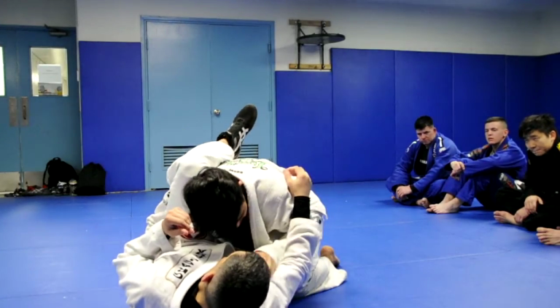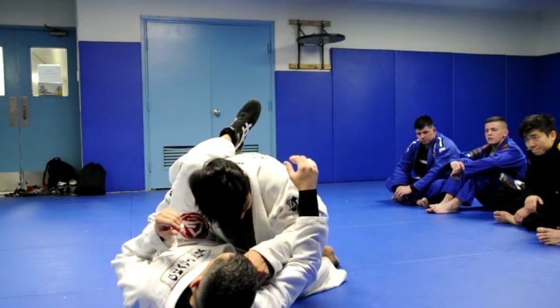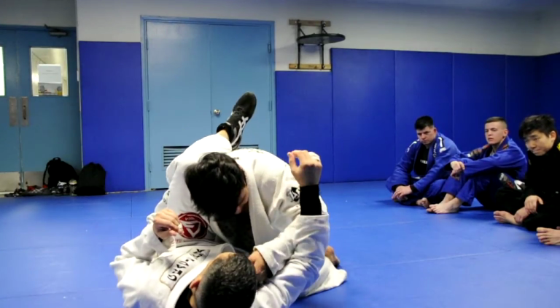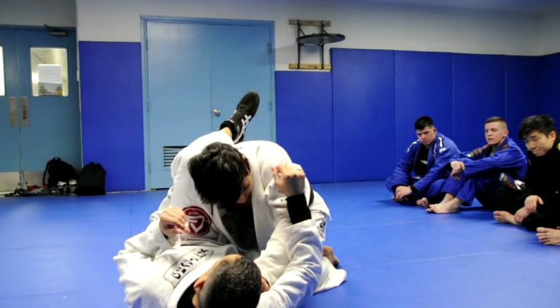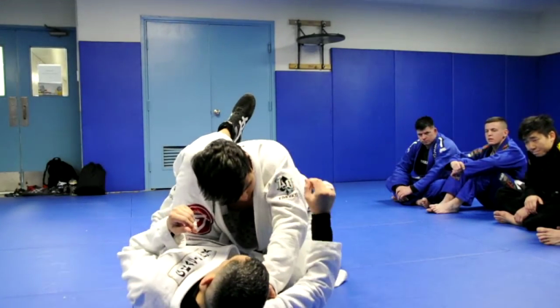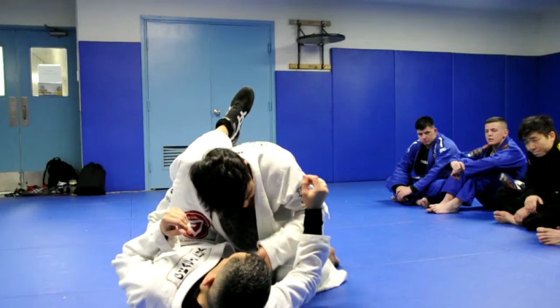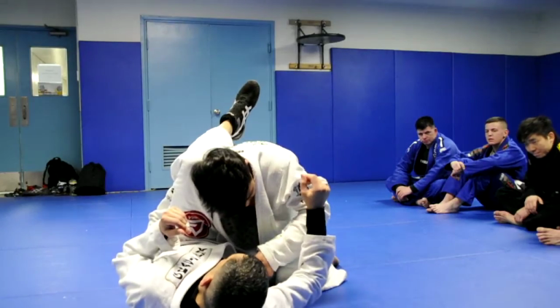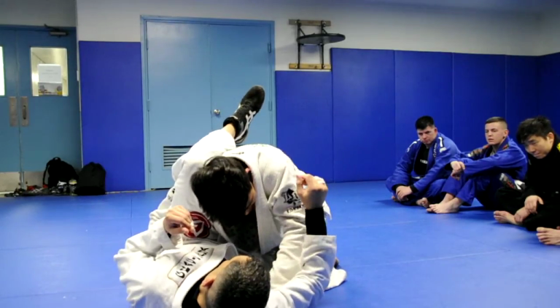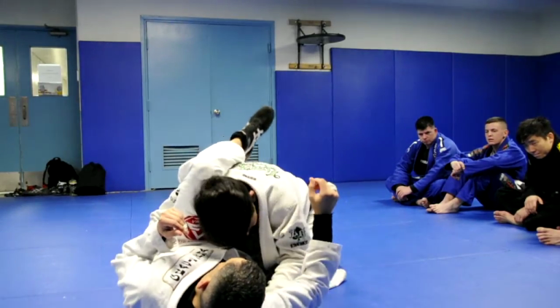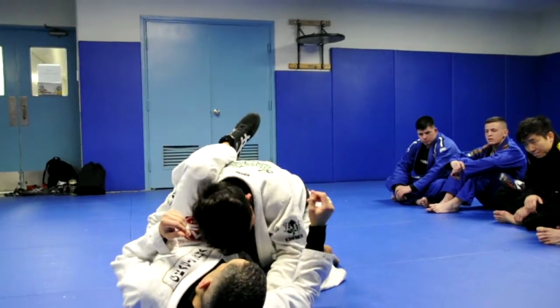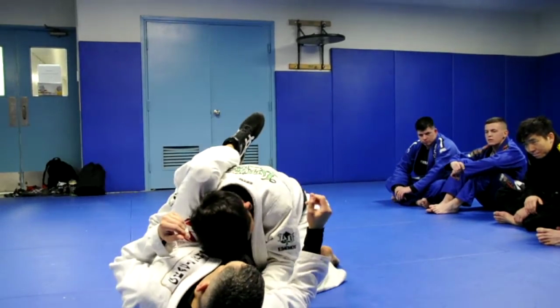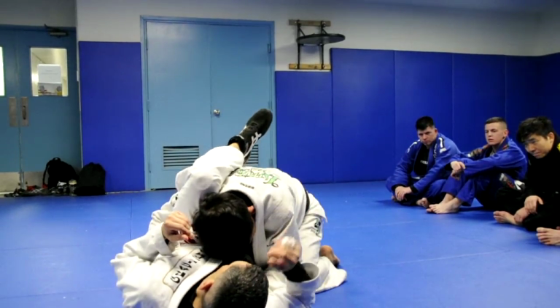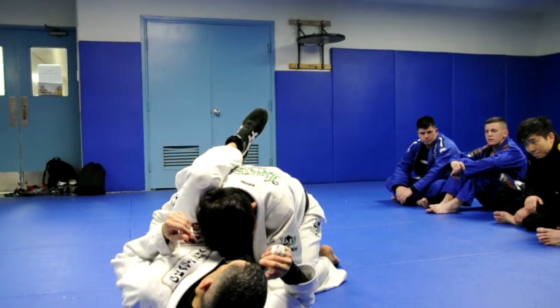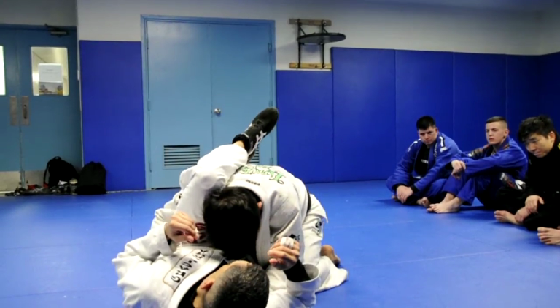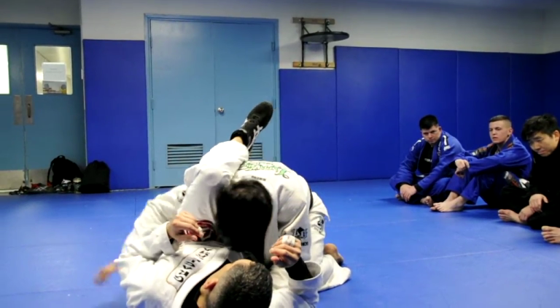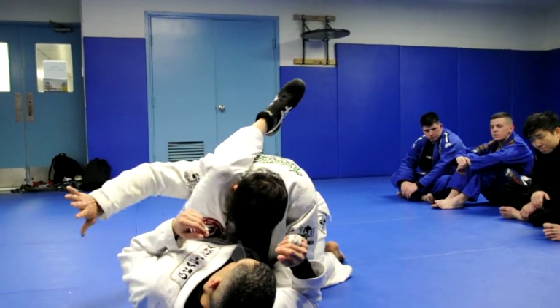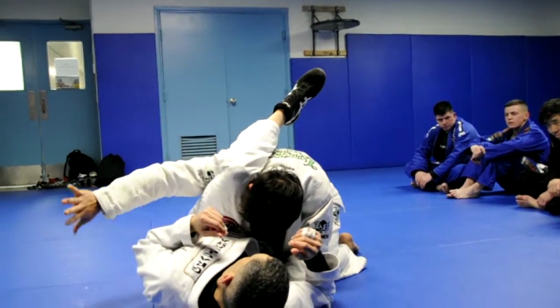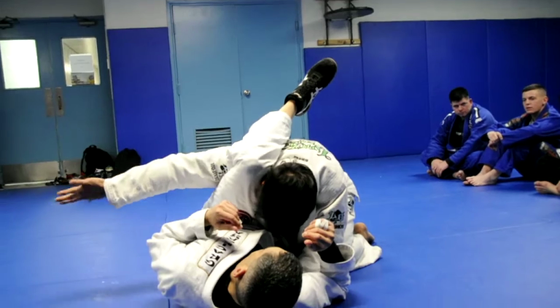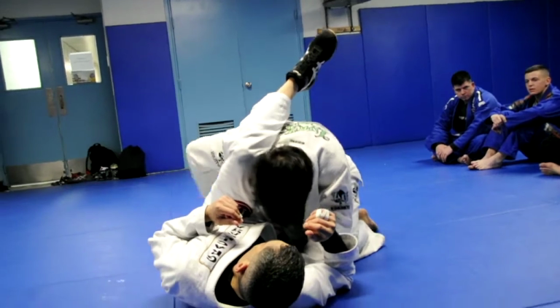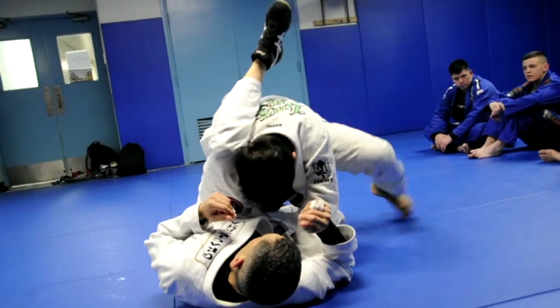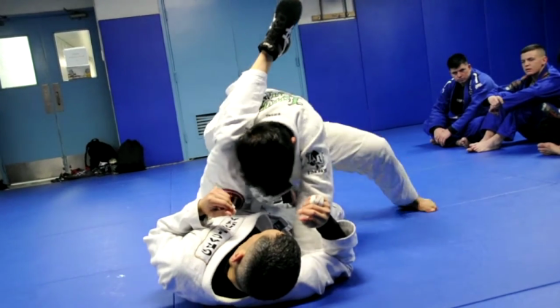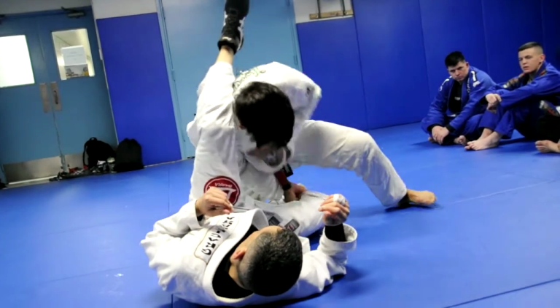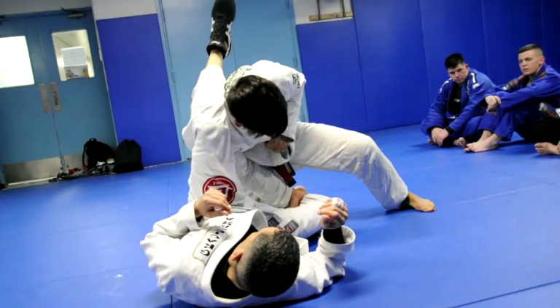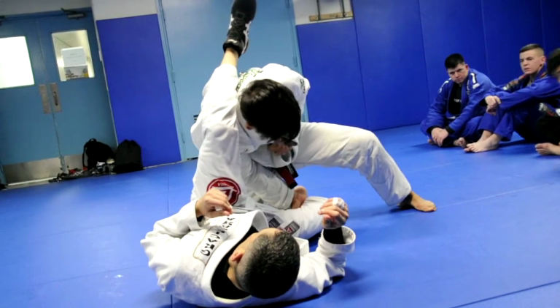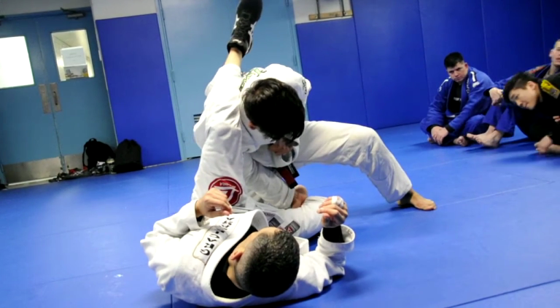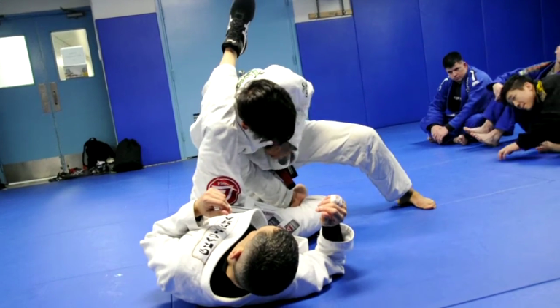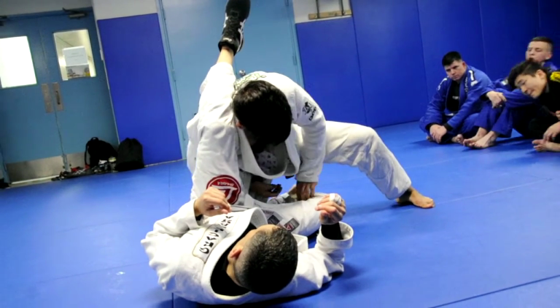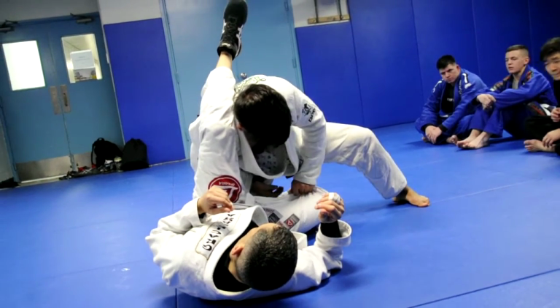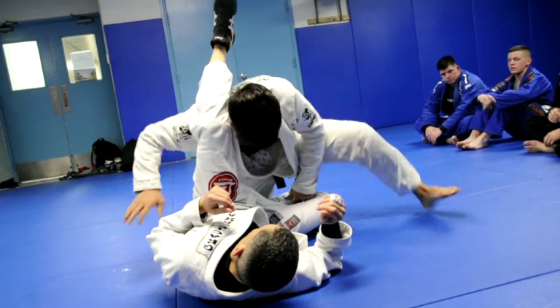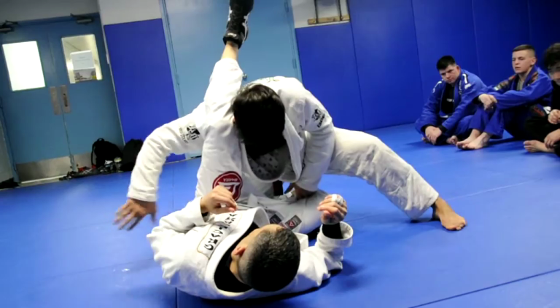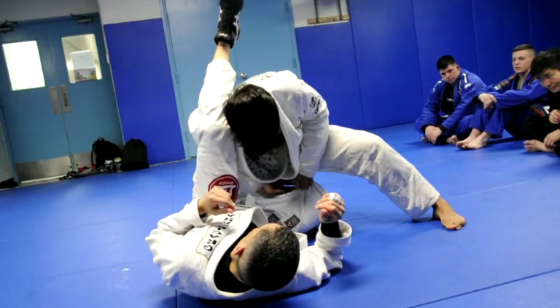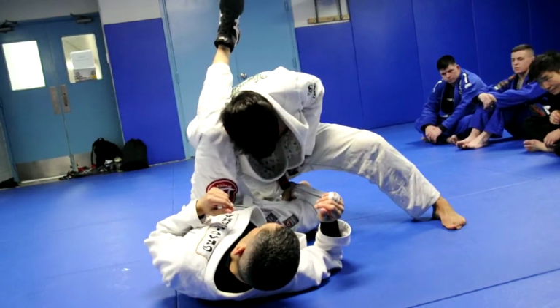Some people like to grab right on the armpit; I'll just grab underneath and put it on the floor. From this position, I'm going to take my right hand and grab his knee here — so where I had it a second ago — and I'm going to switch and grab it here.